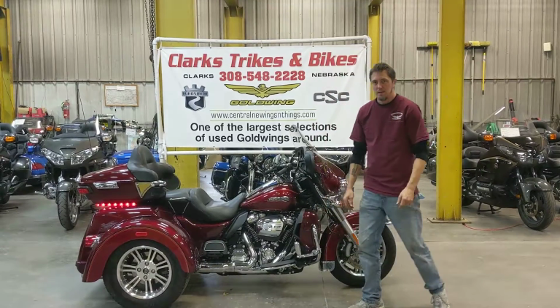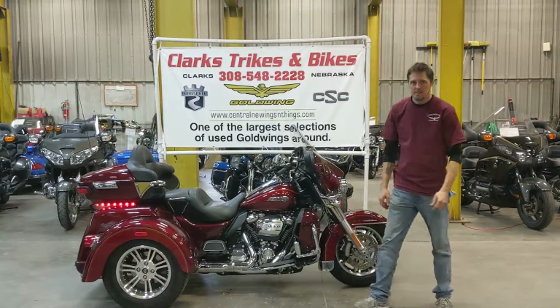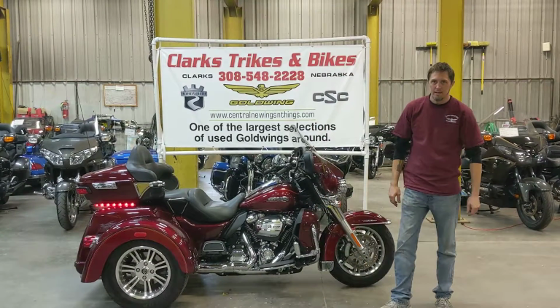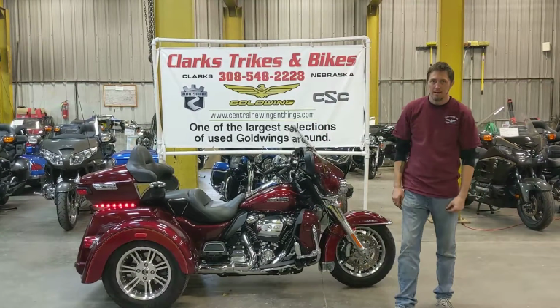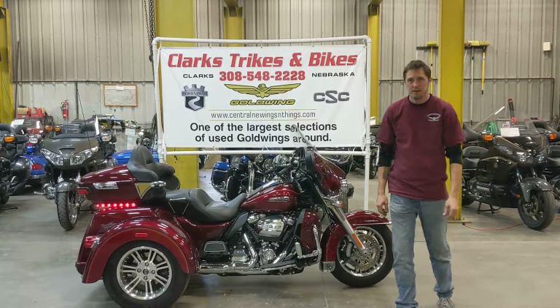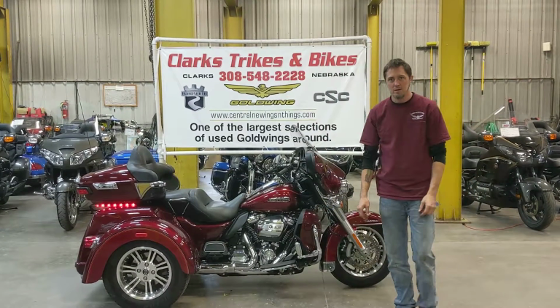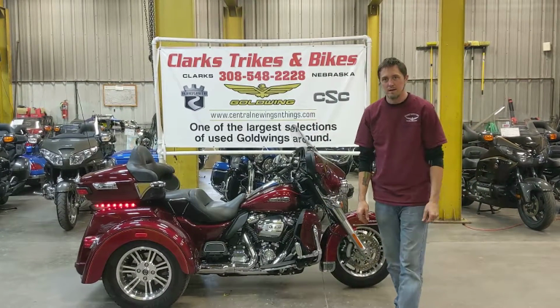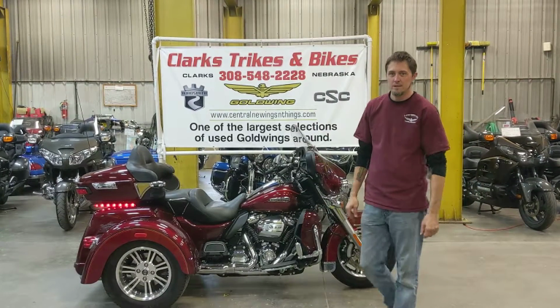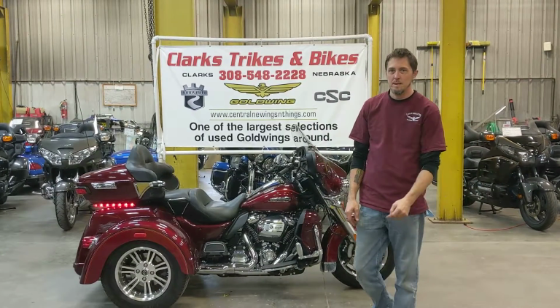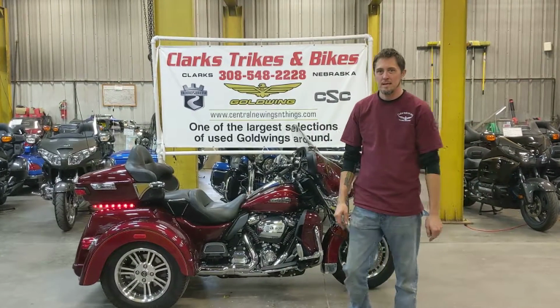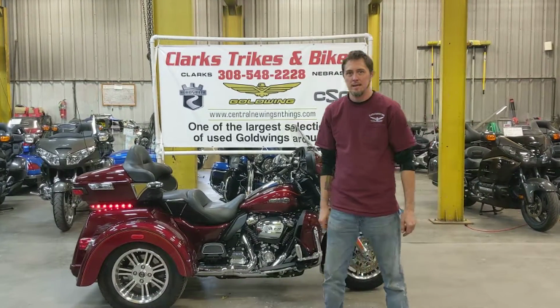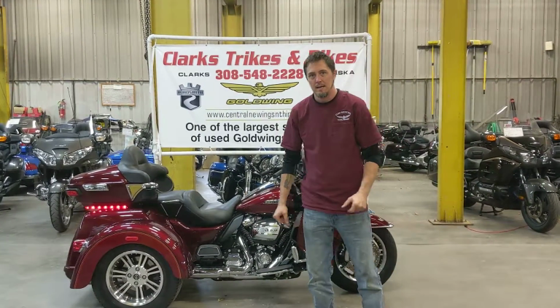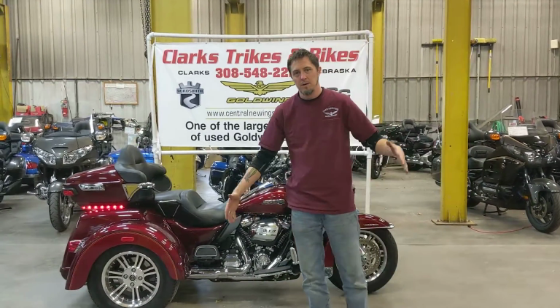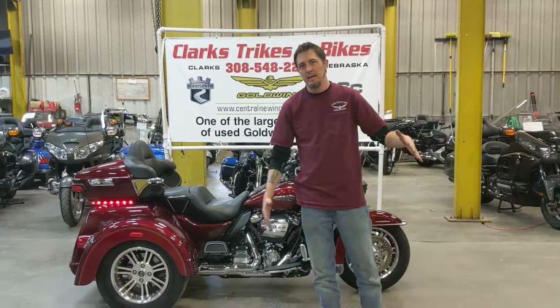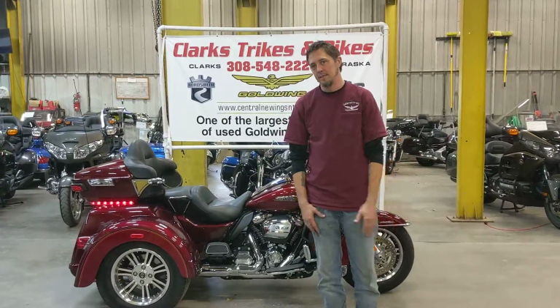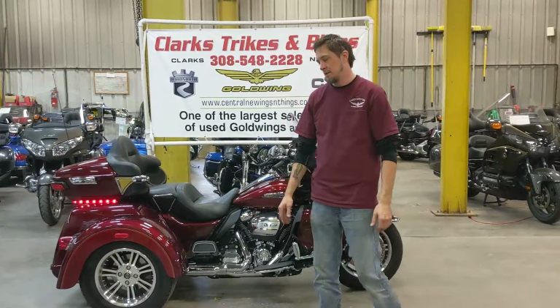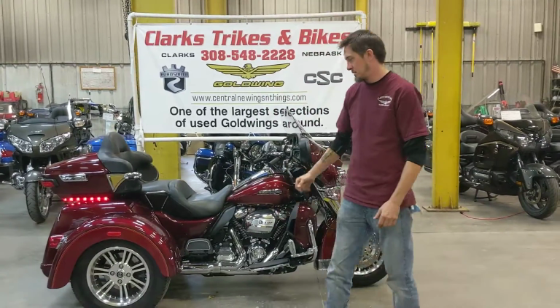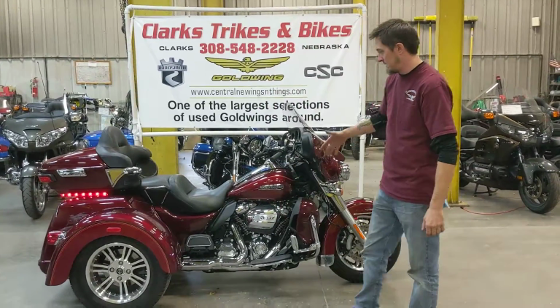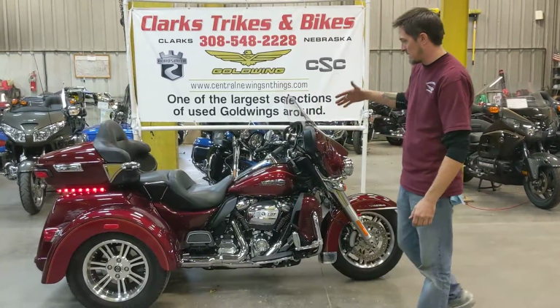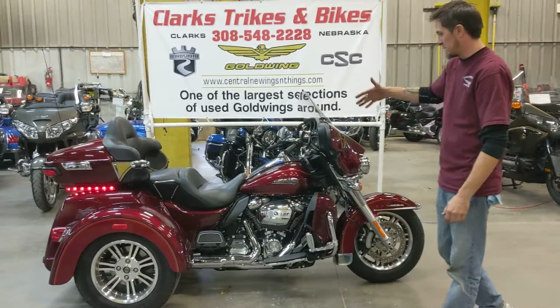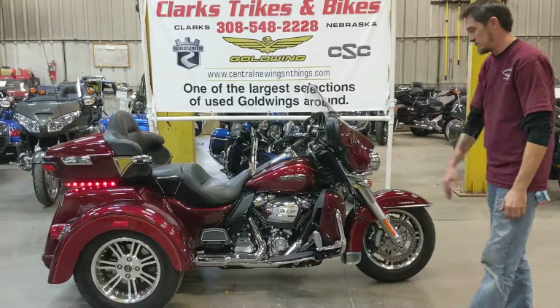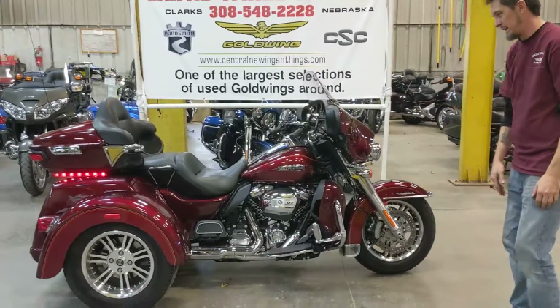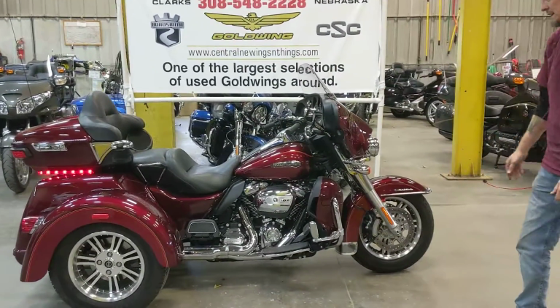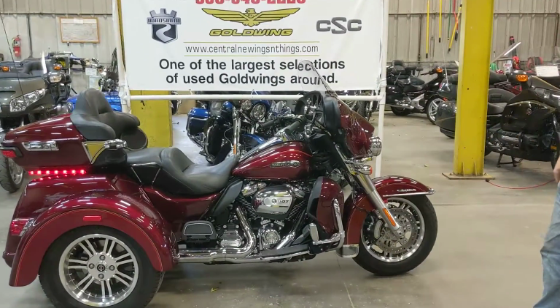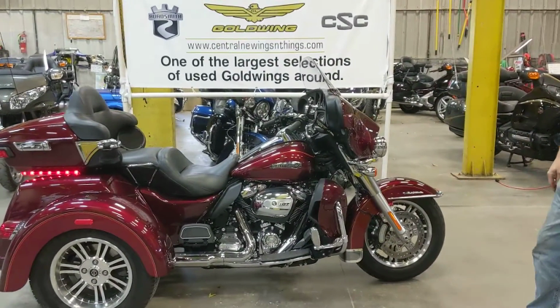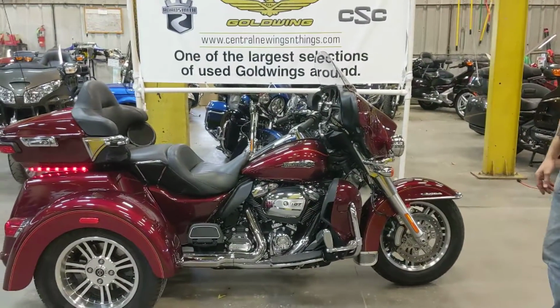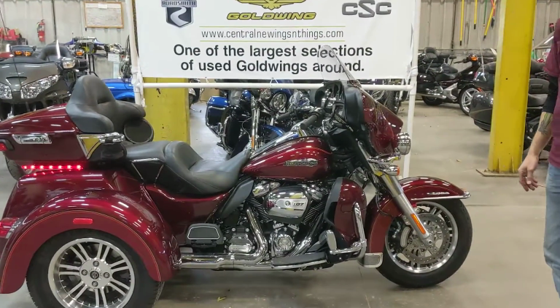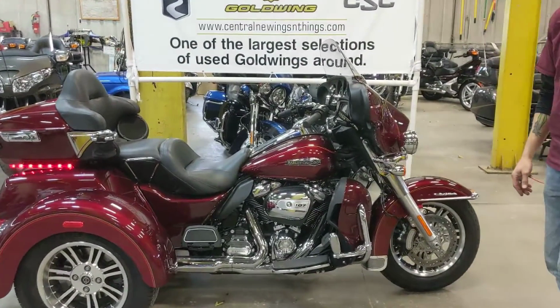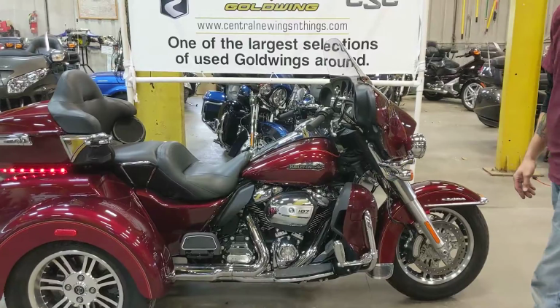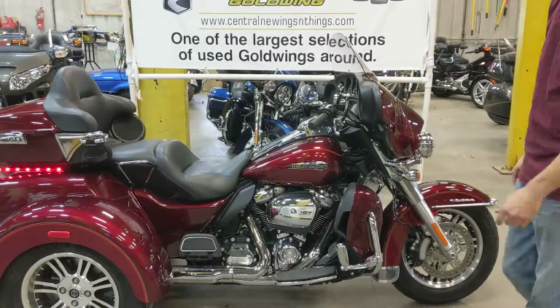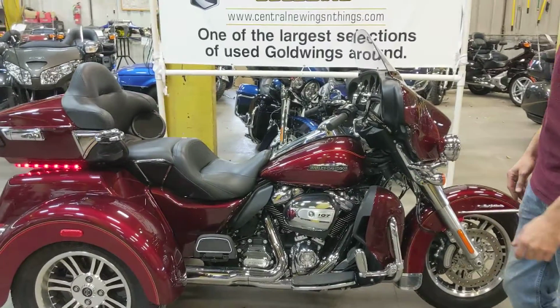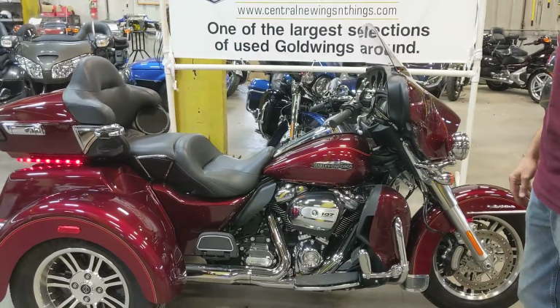Hey everybody, we got Eric and Joe here at Clark's Trikes and Bikes again. We're here today to show you this gorgeous red 2017 Harley Tri-Glide that we have in.